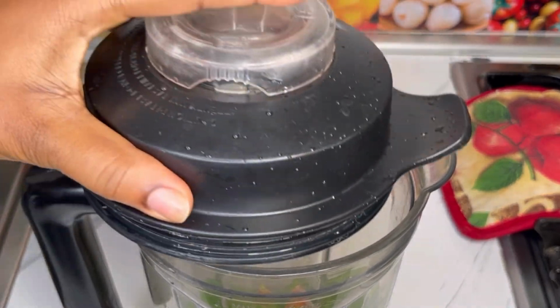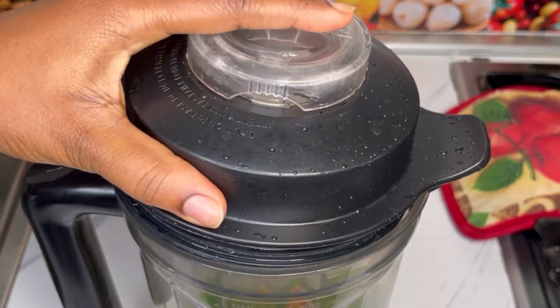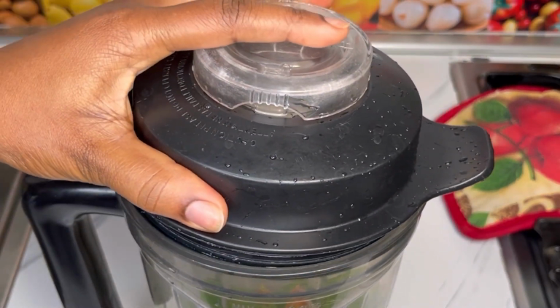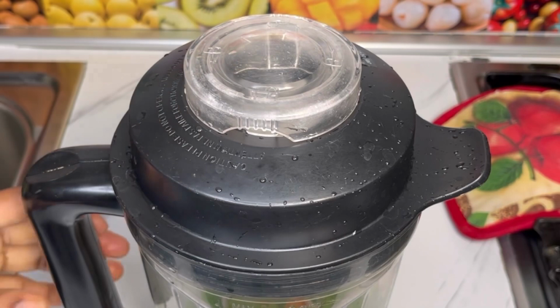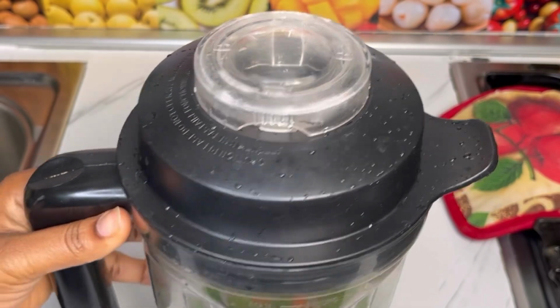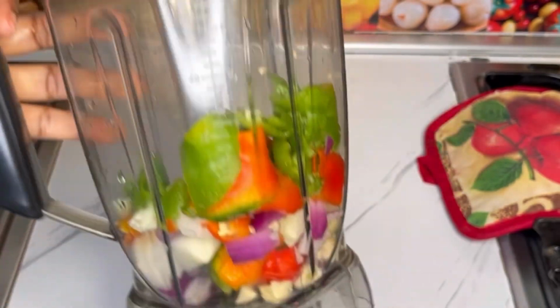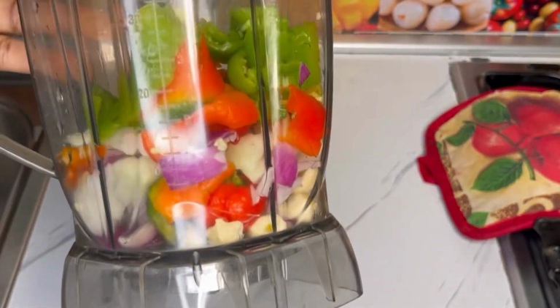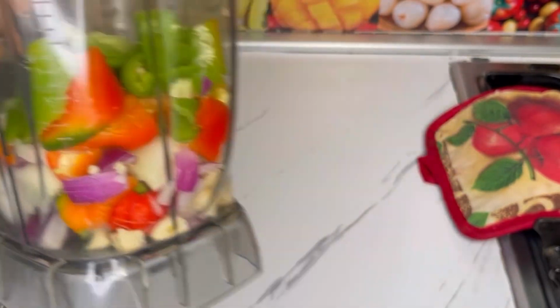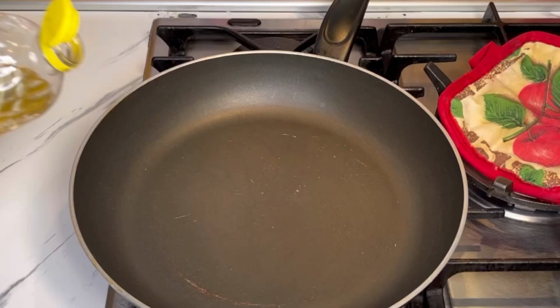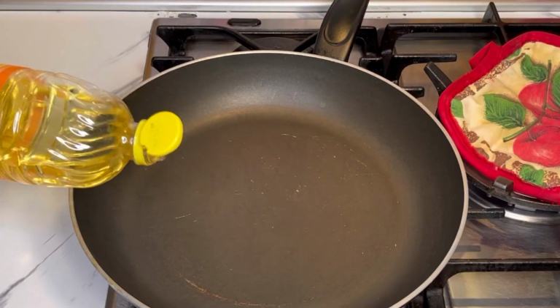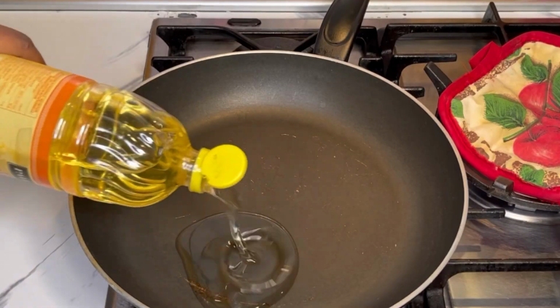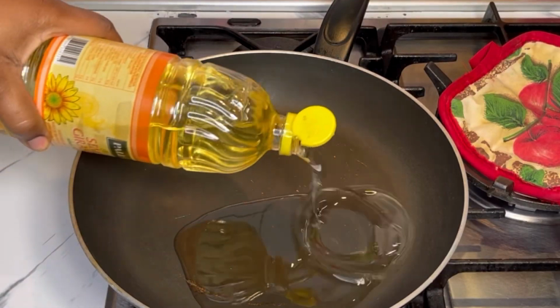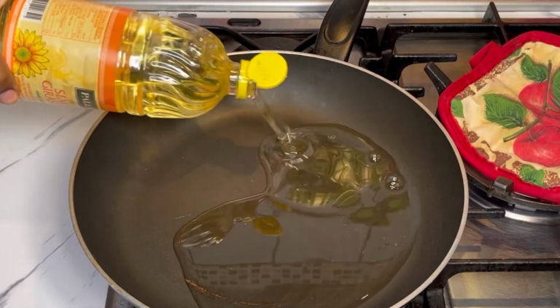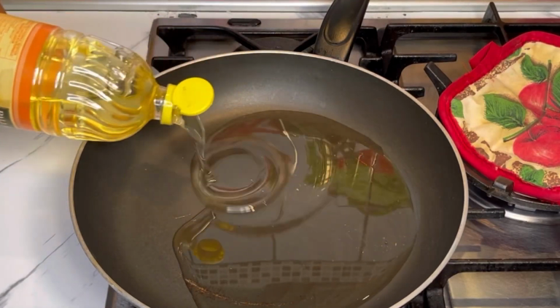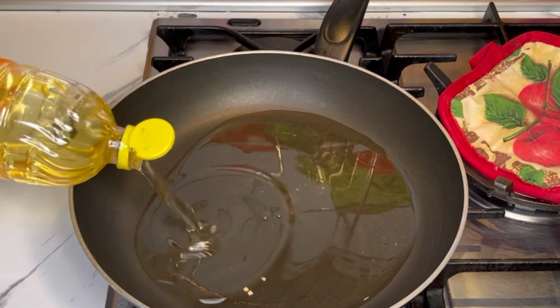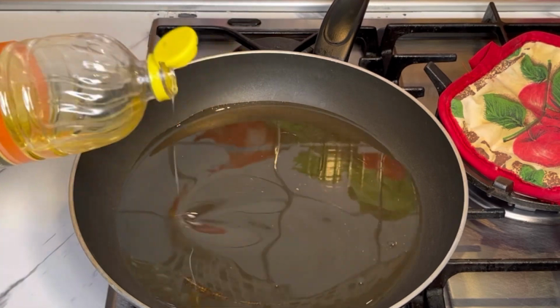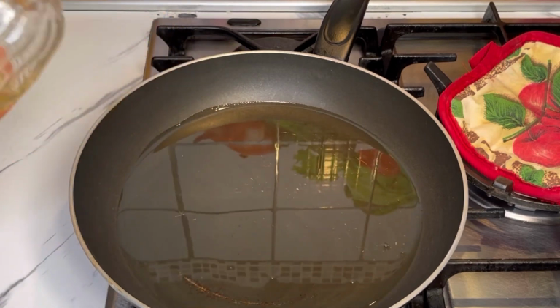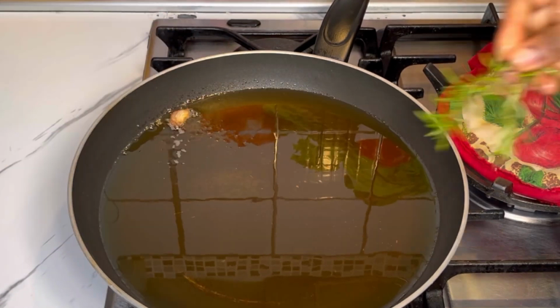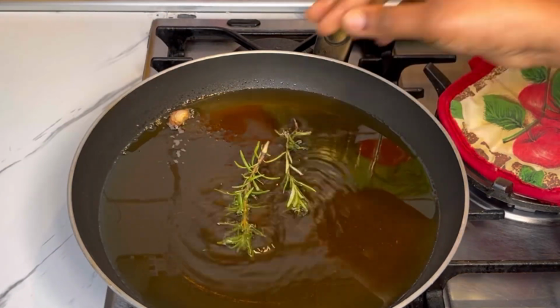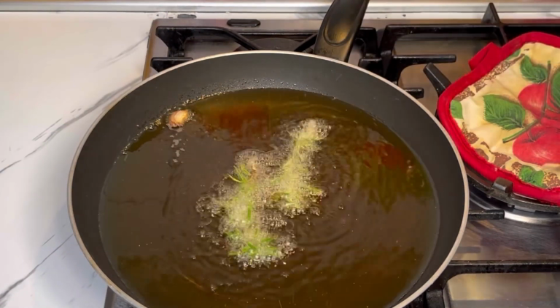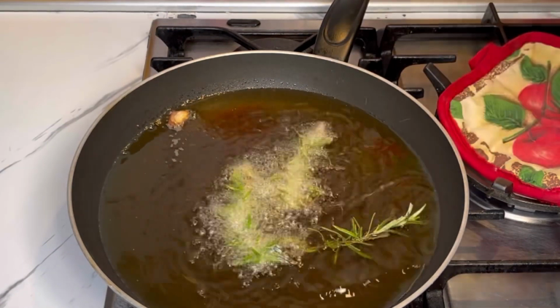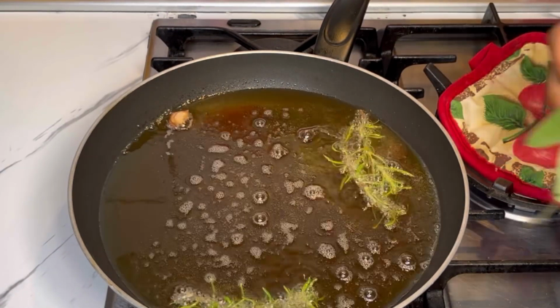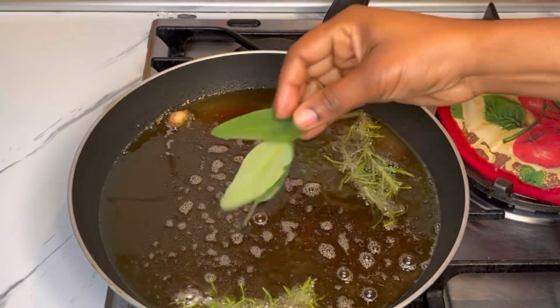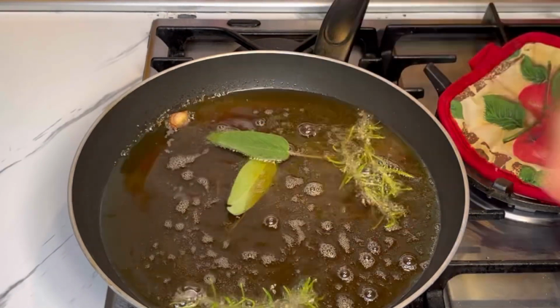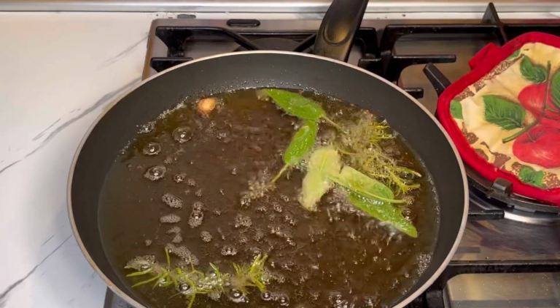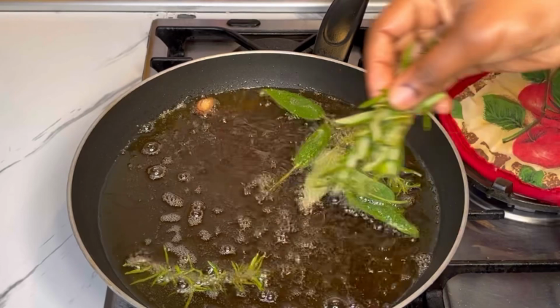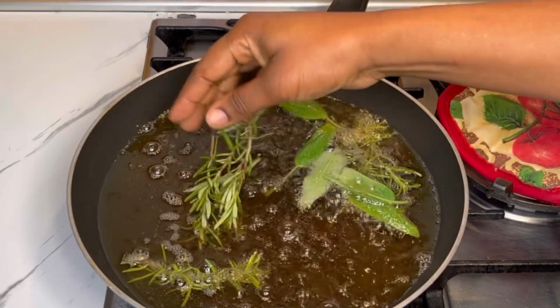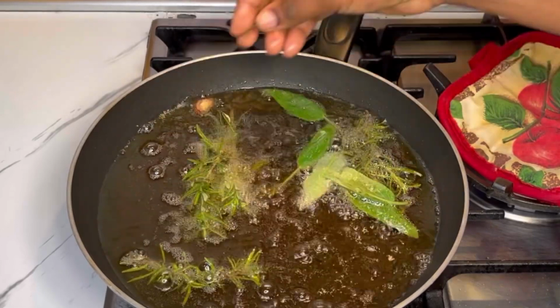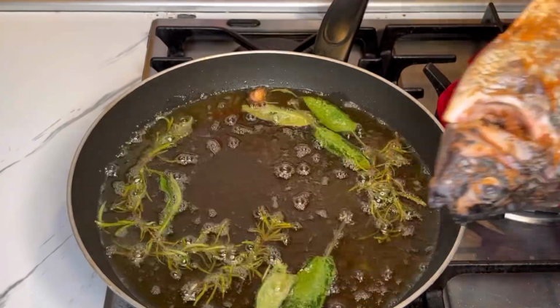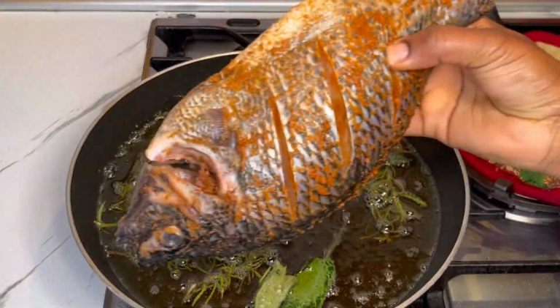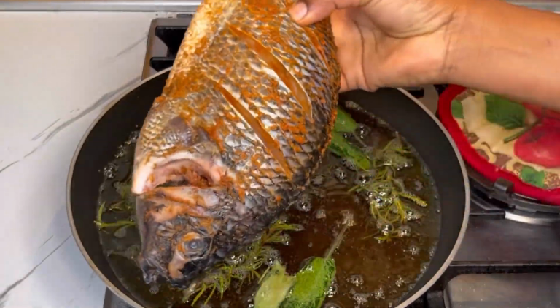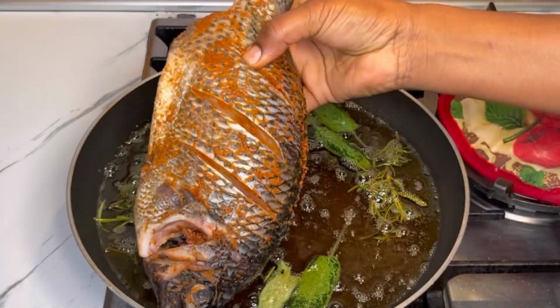After two hours, I'll go ahead and blend ginger, garlic, onion, red bell pepper, green bell pepper, and habanero pepper. I'll blend this until almost smooth — I didn't blend it completely smooth, just pulsed it a few times. Then I'll go ahead and preheat my oil and add in rosemary and sage leaf.